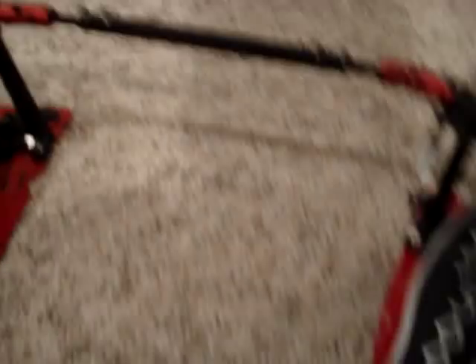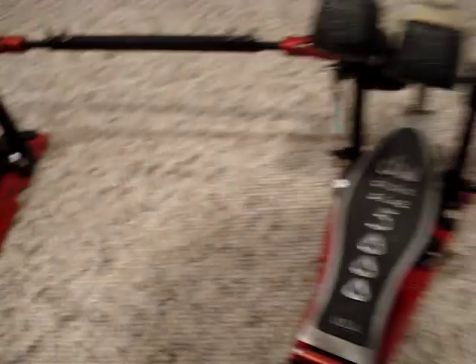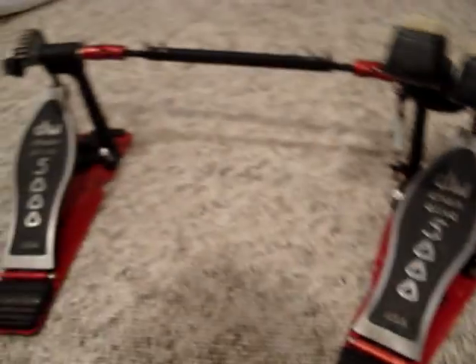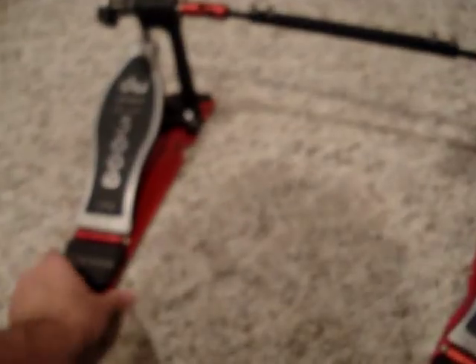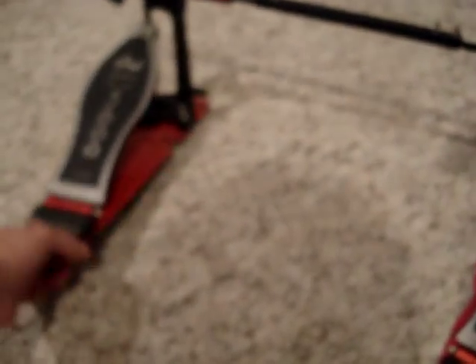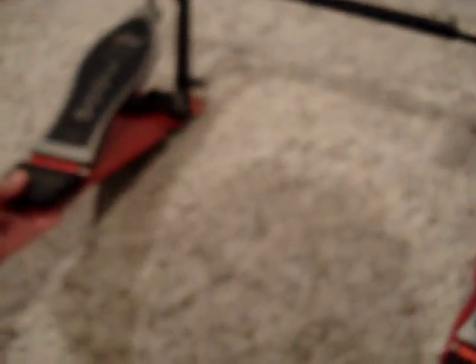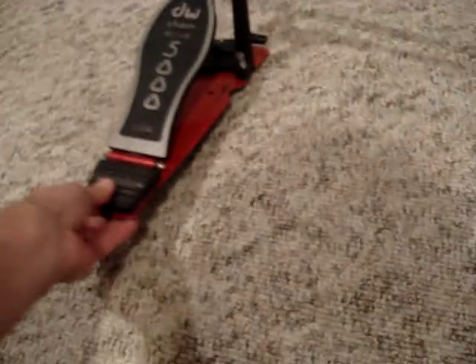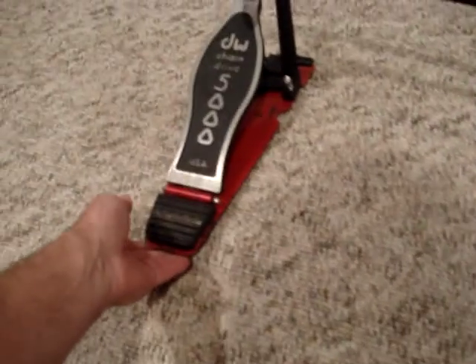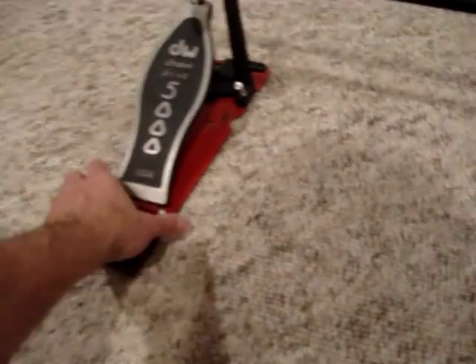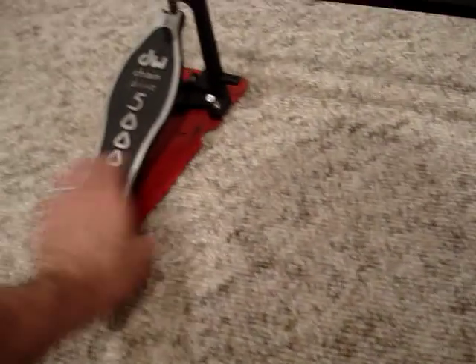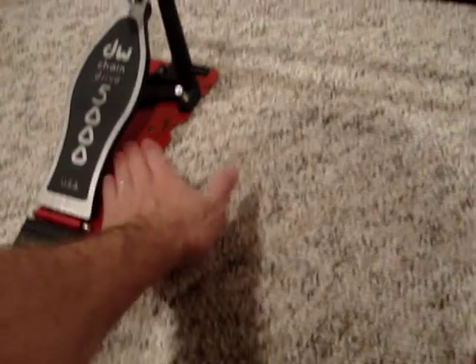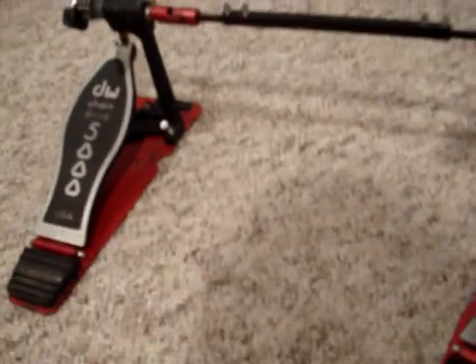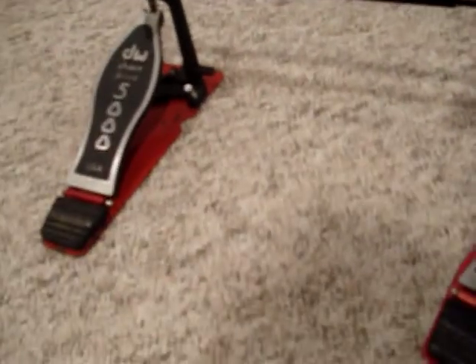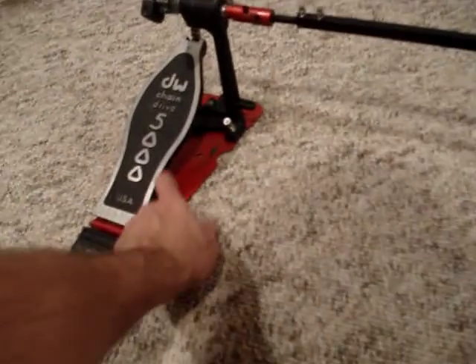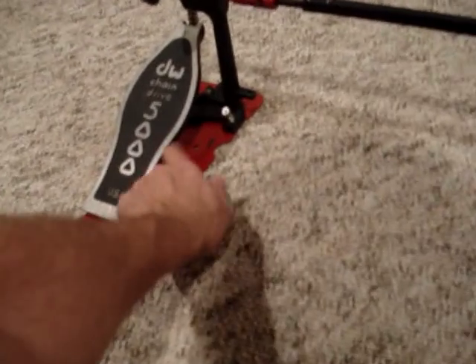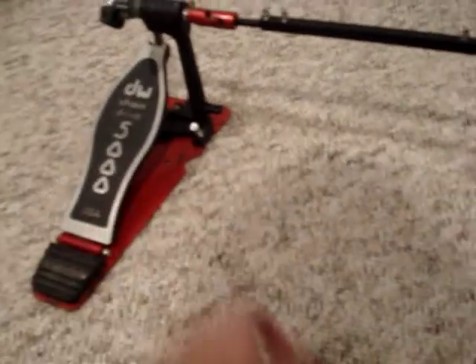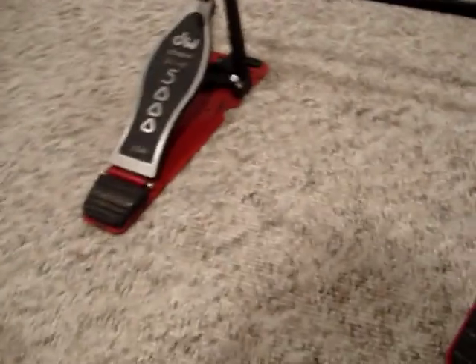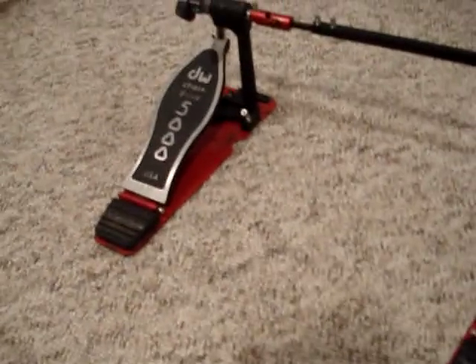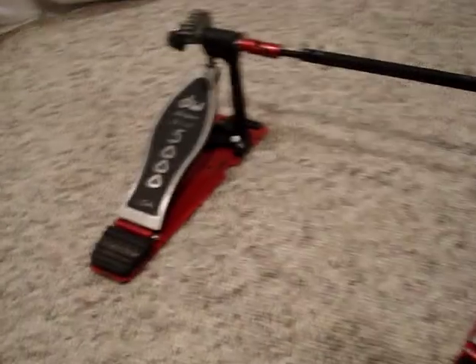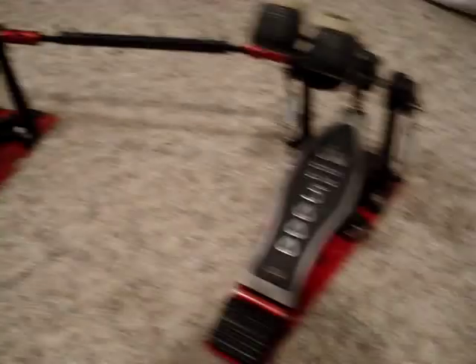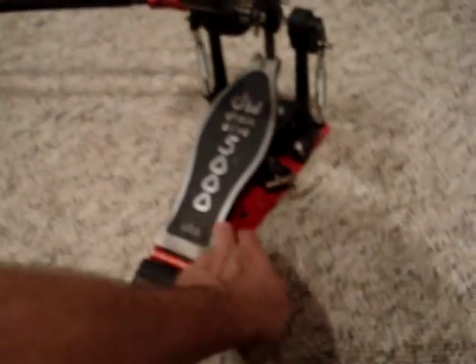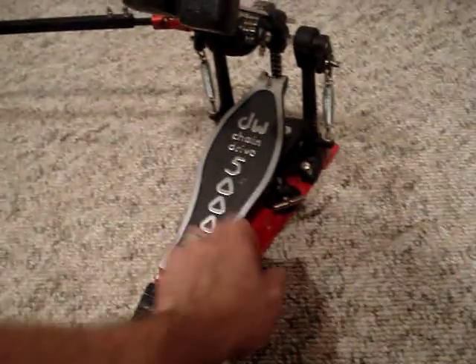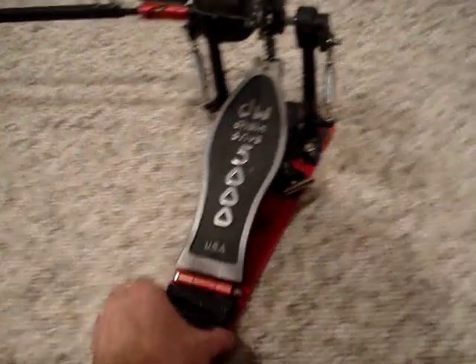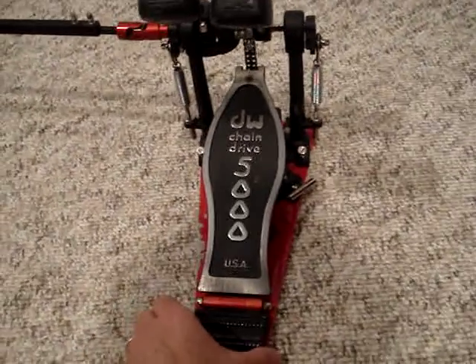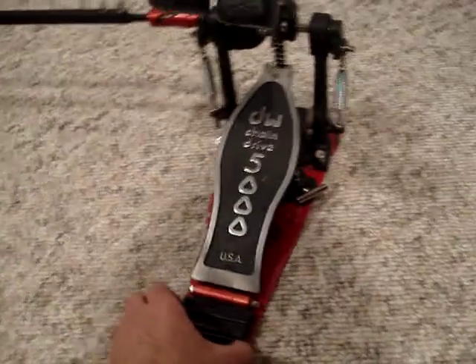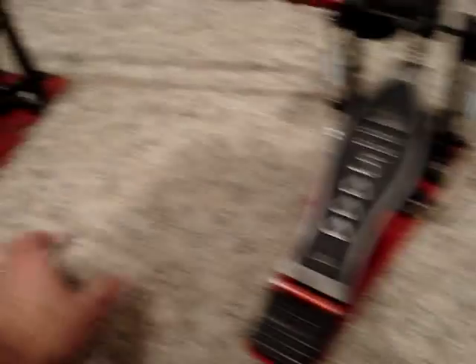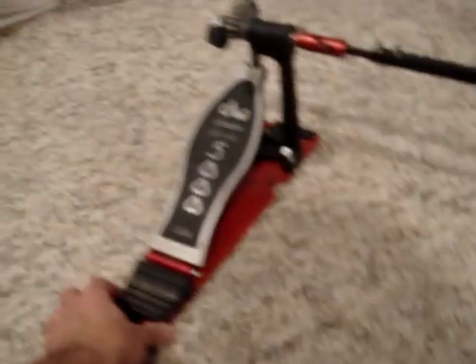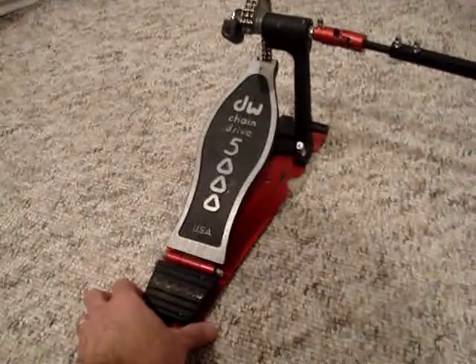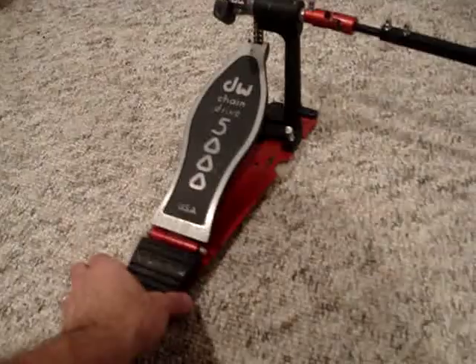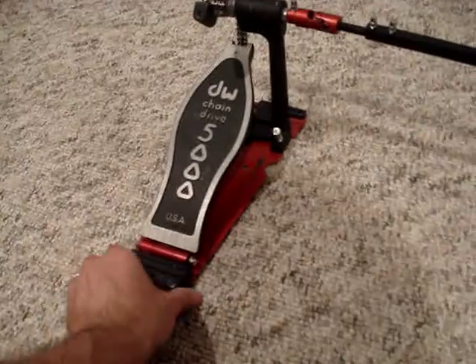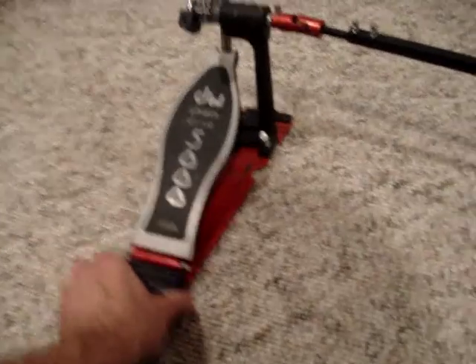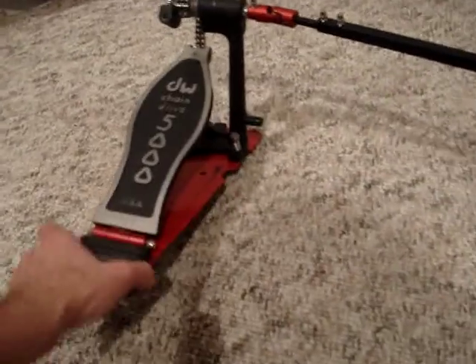The only difference is that the footboard on the slave pedal is actually an older version, which is steel versus the newer ones which are aluminum. But it actually works out really well that way.